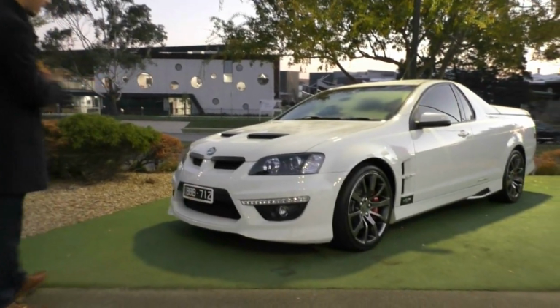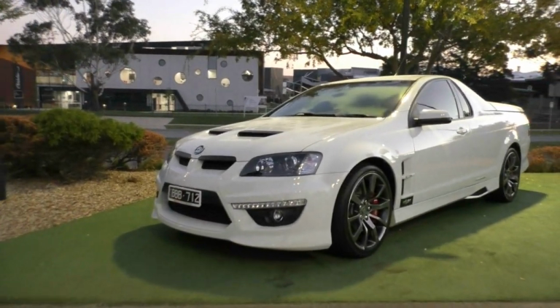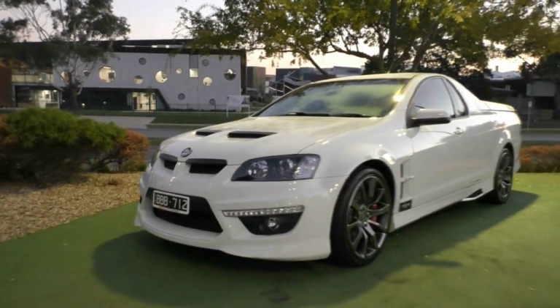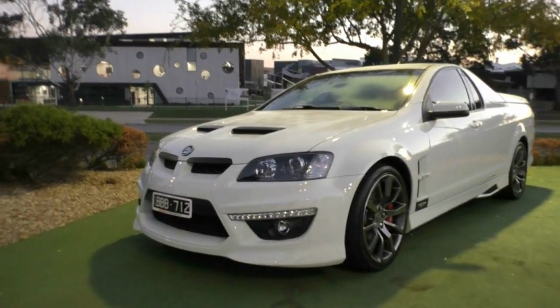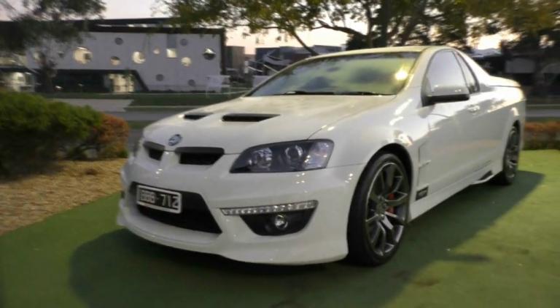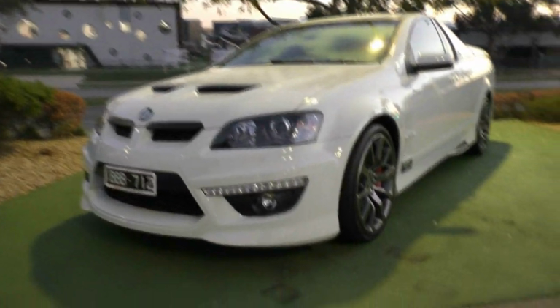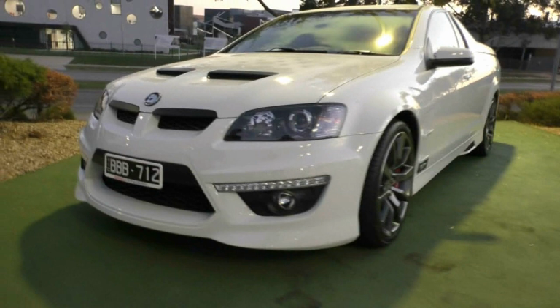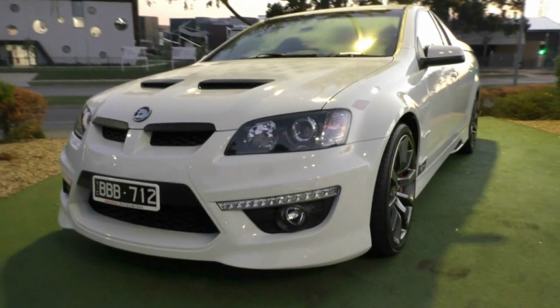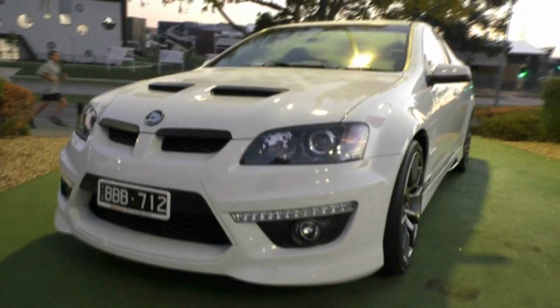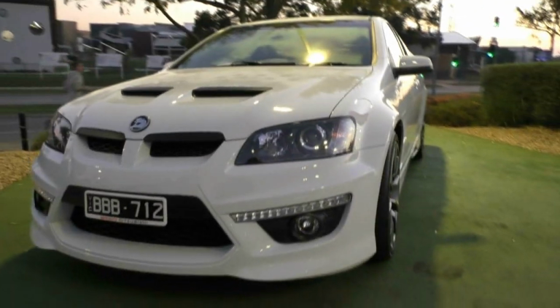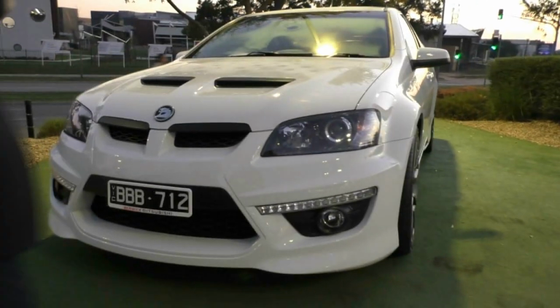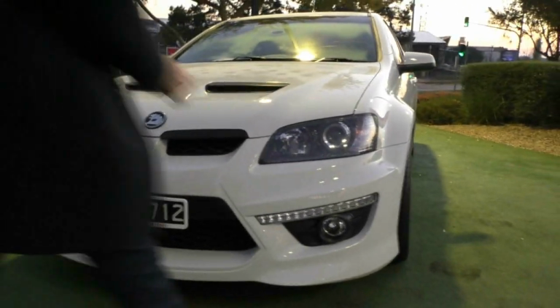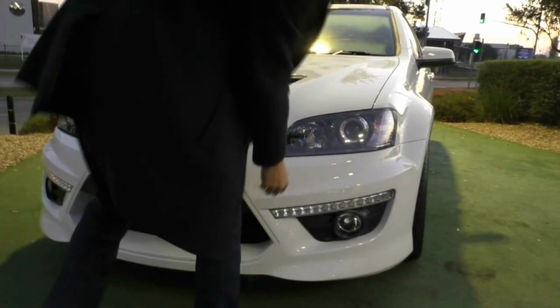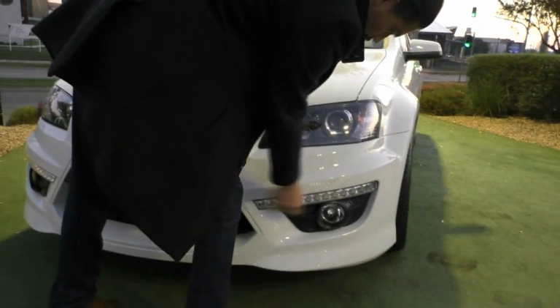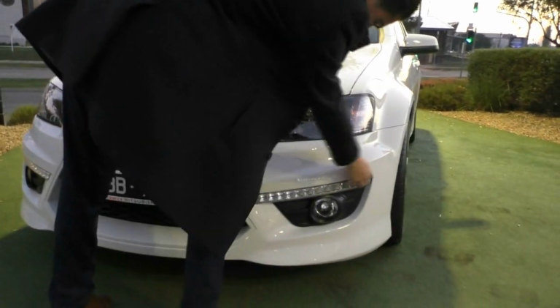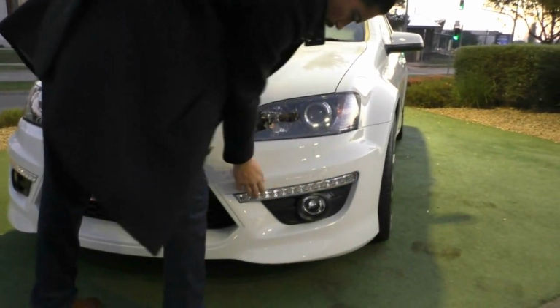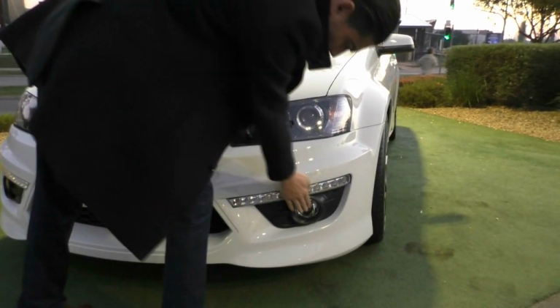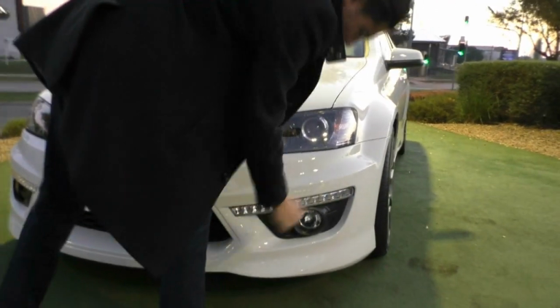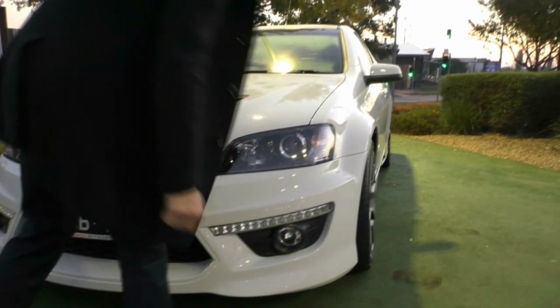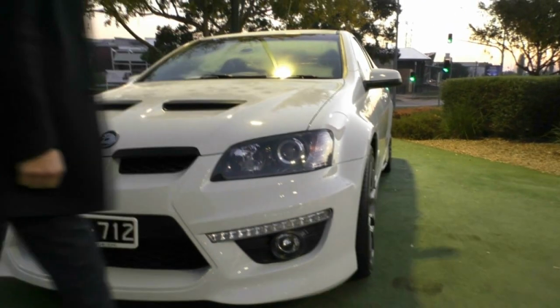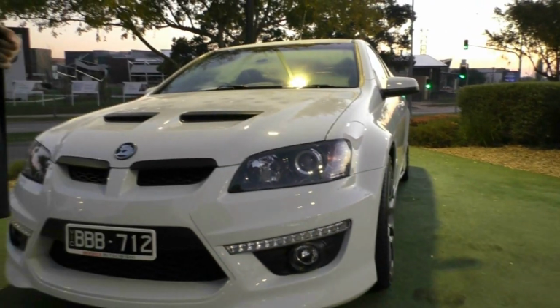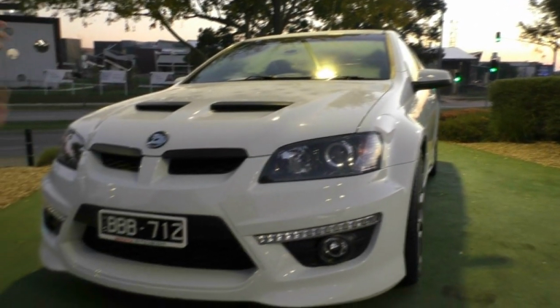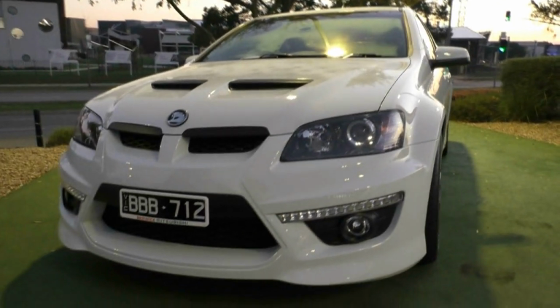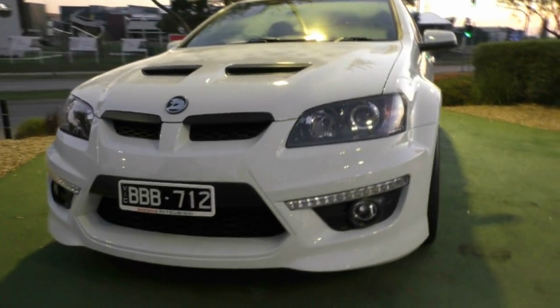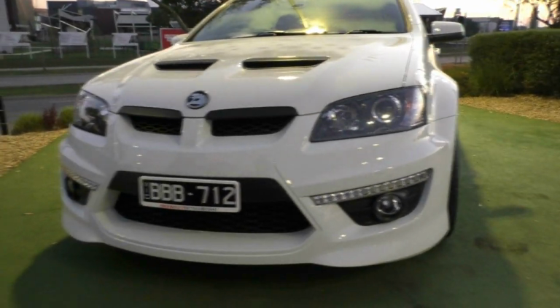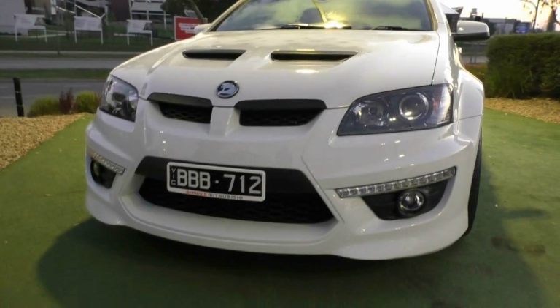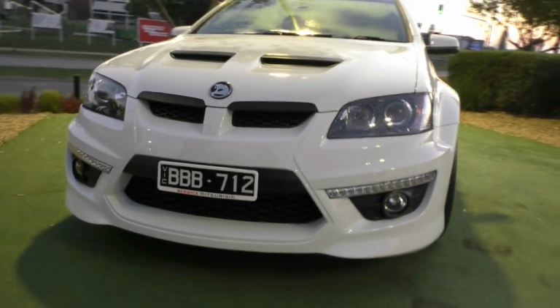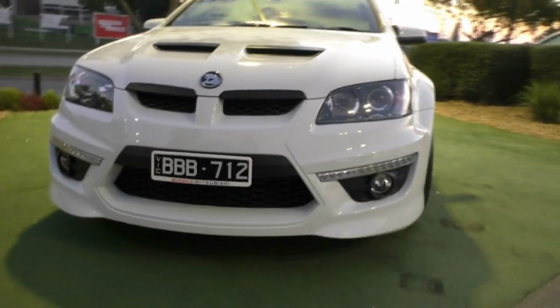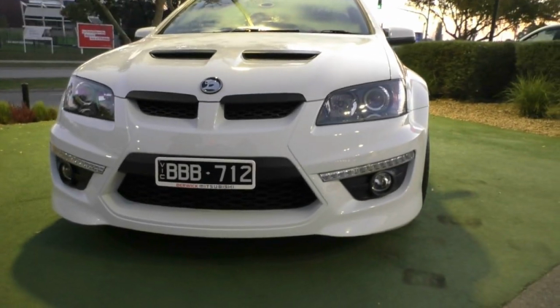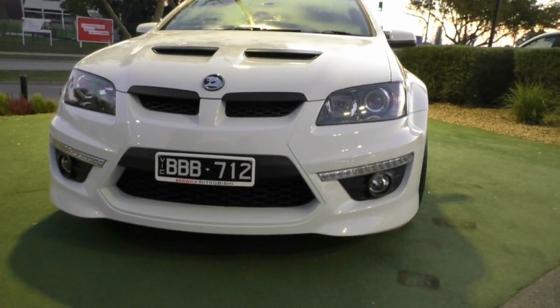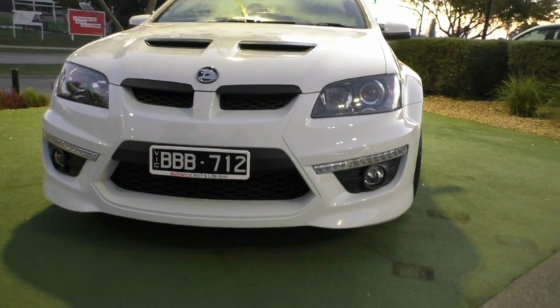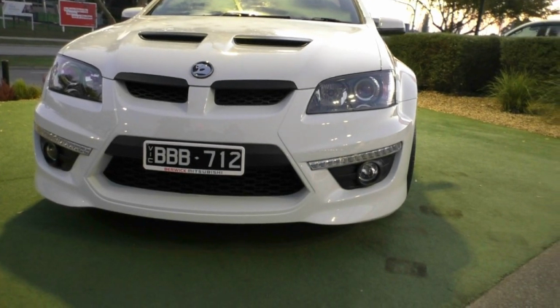Starting off with the front of the car, you'll notice that it has that nice aggressive HSV grille. You also notice it does have the daytime running lights down the bottom as well, right next to the fog lights. I can tell you that the paint on this car is in phenomenal condition, especially the front of the car.